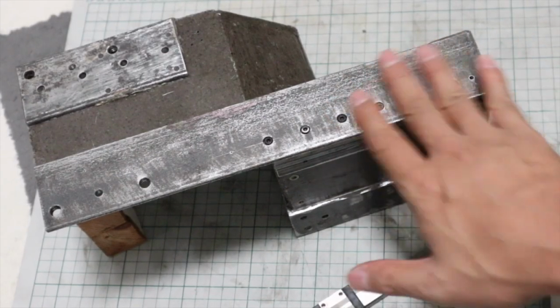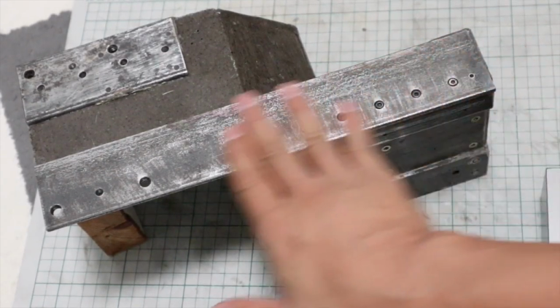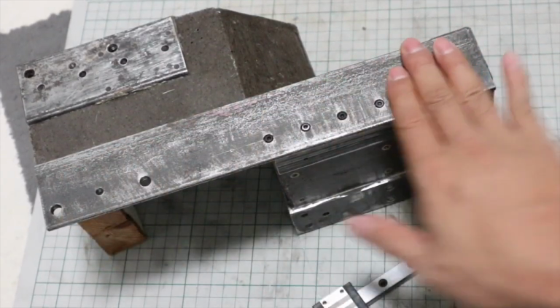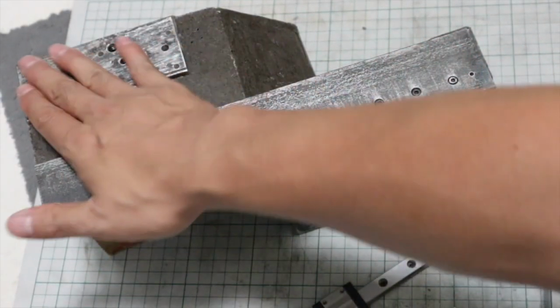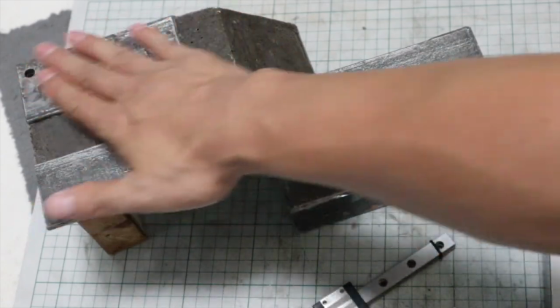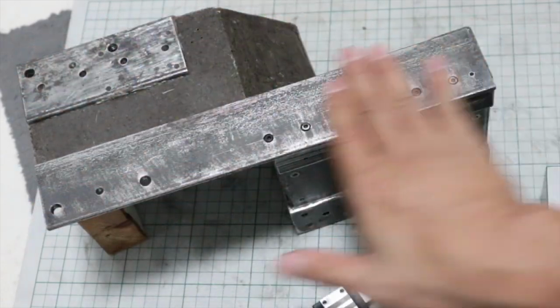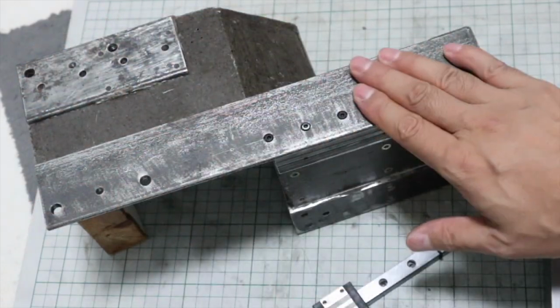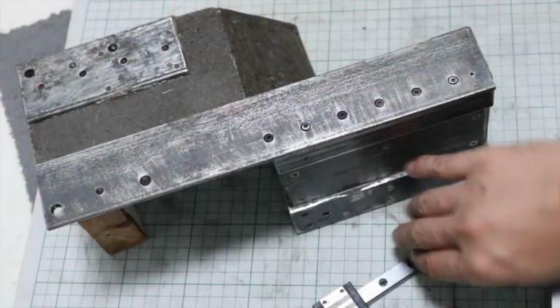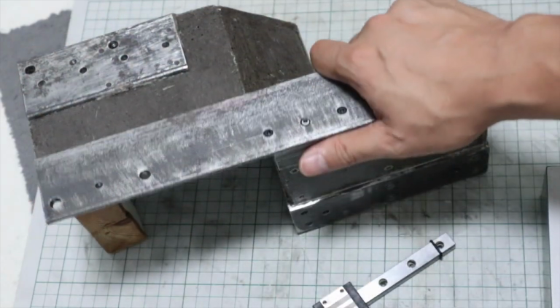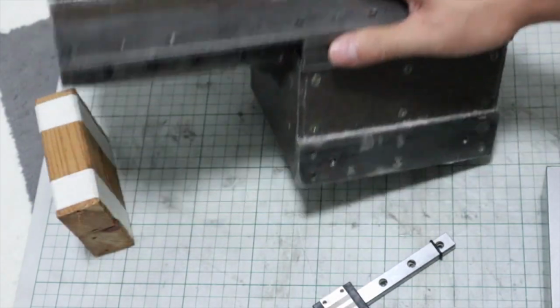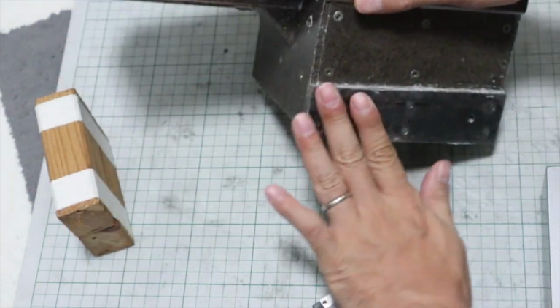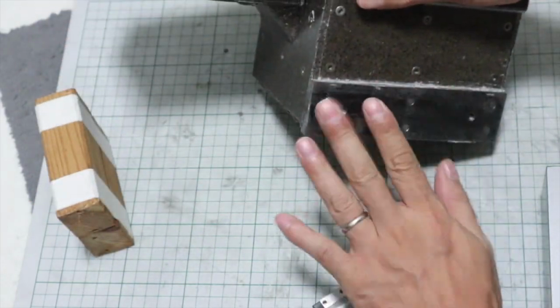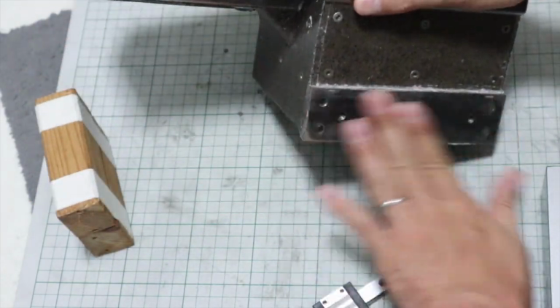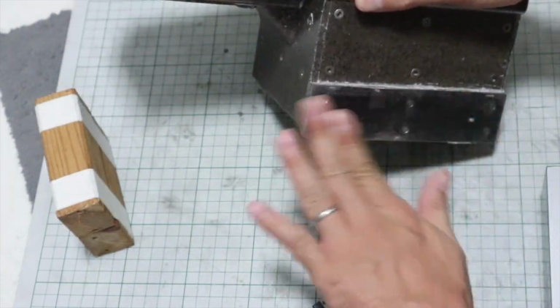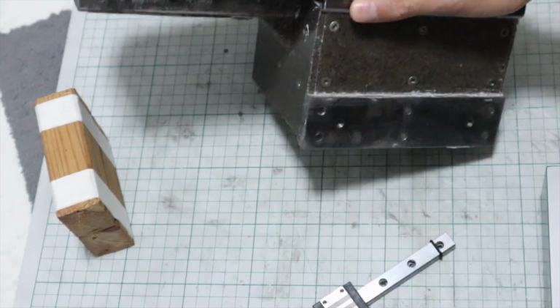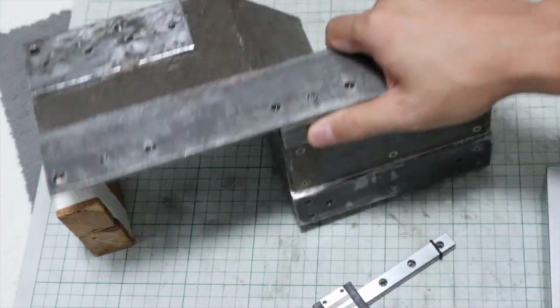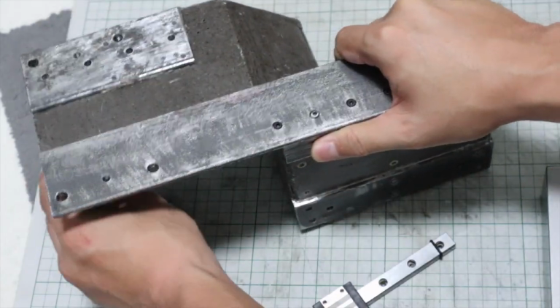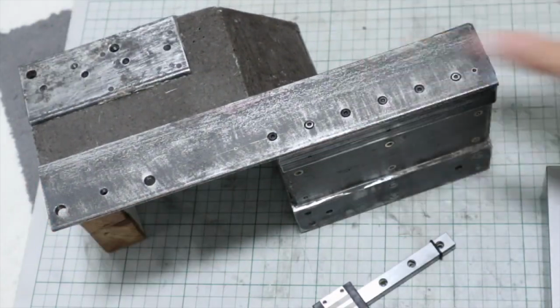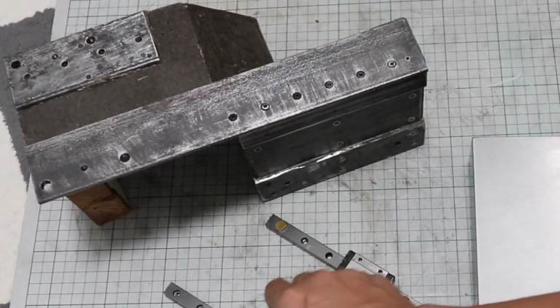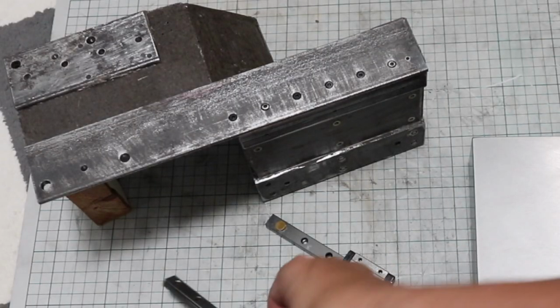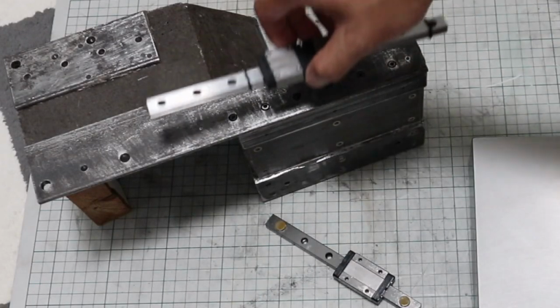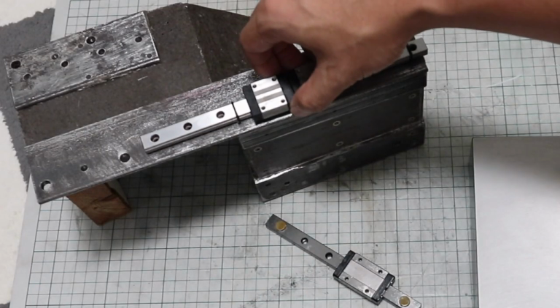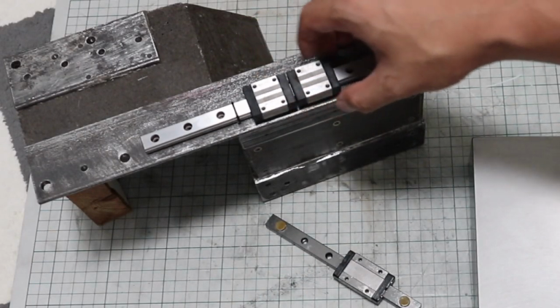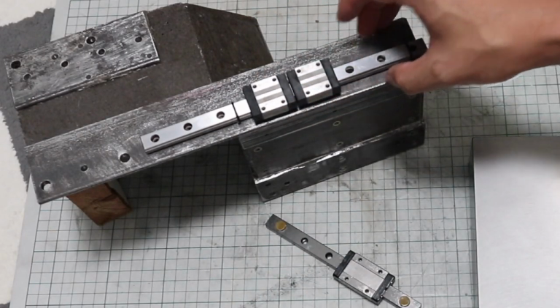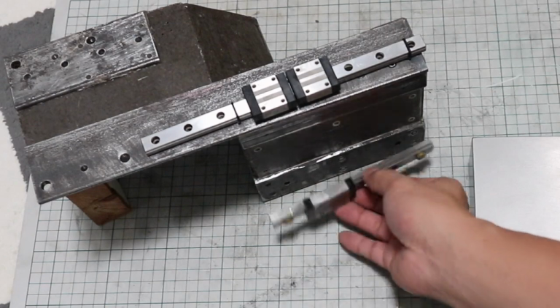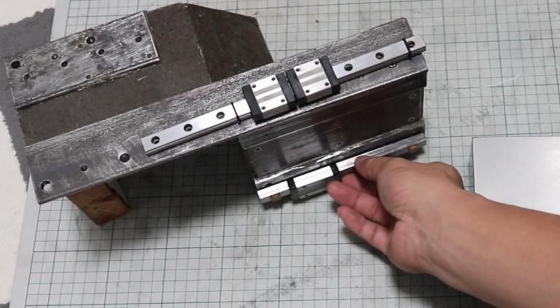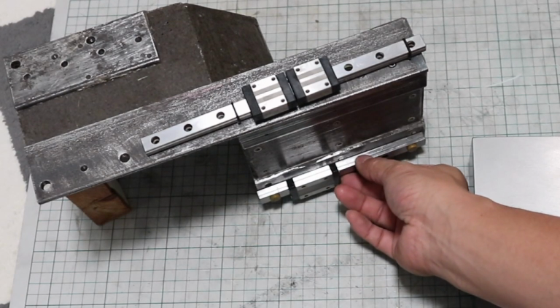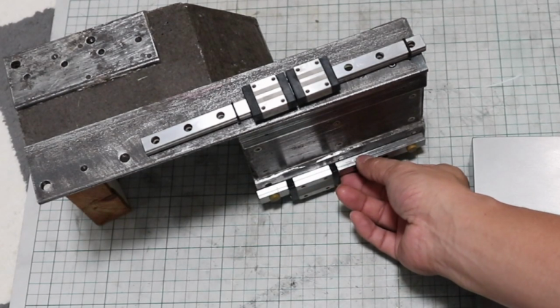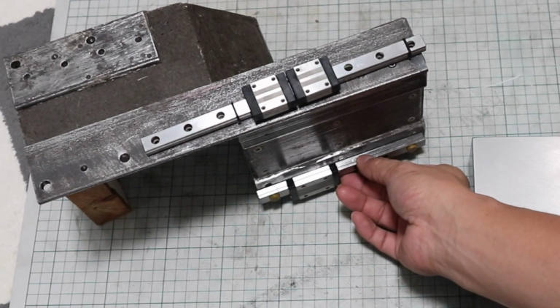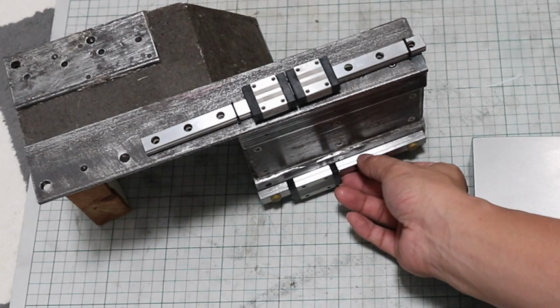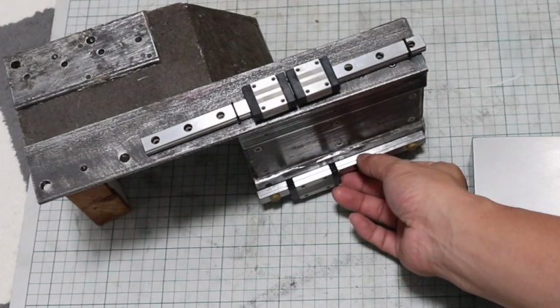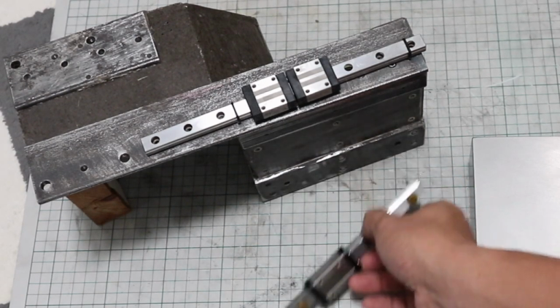The angle bar for mounting the linear guides, embedded in this machine base, is very poorly flat. If the linear guide mounting surfaces are not flat, it is impossible to build a high-accuracy machine.